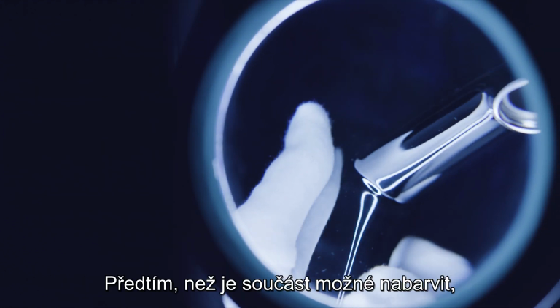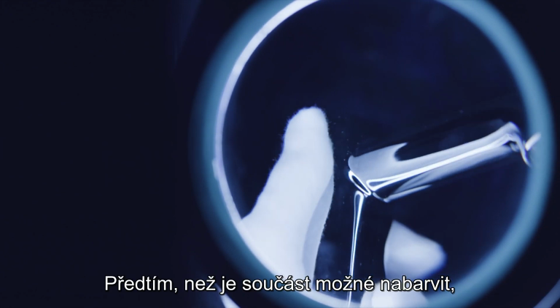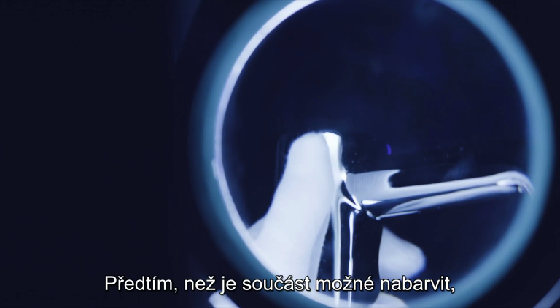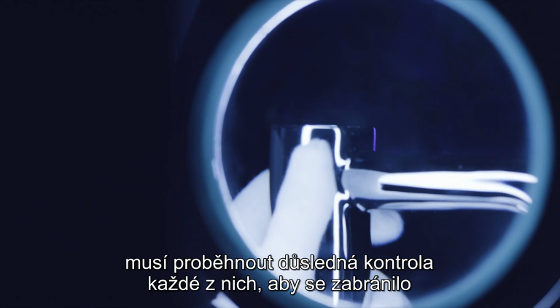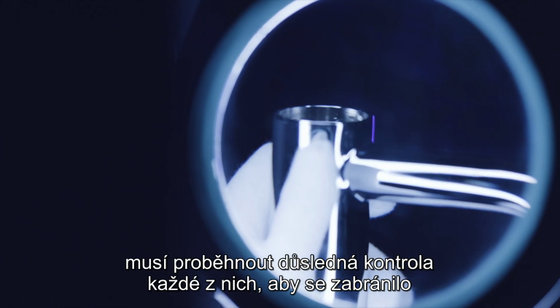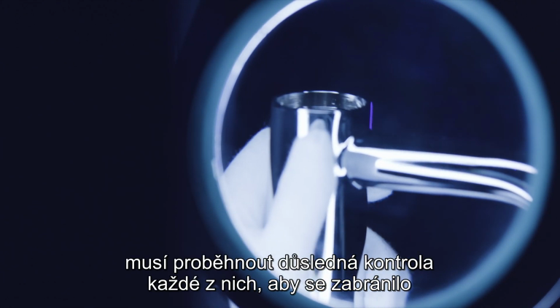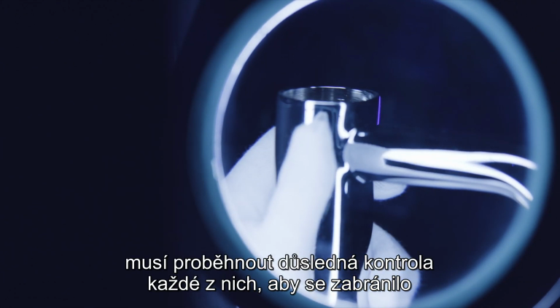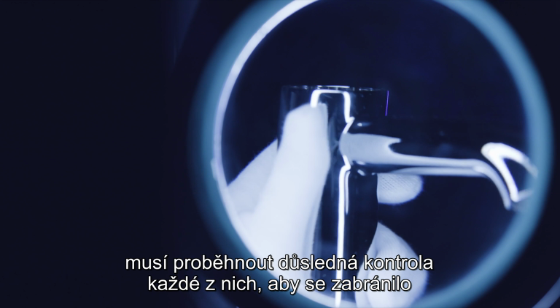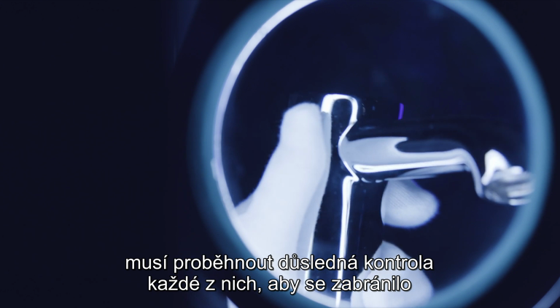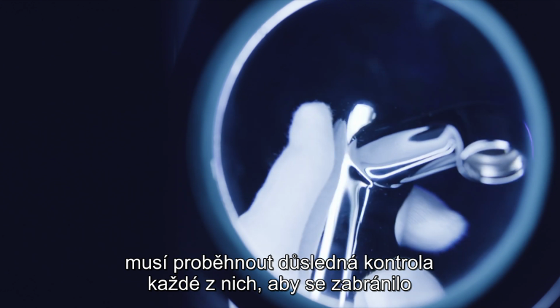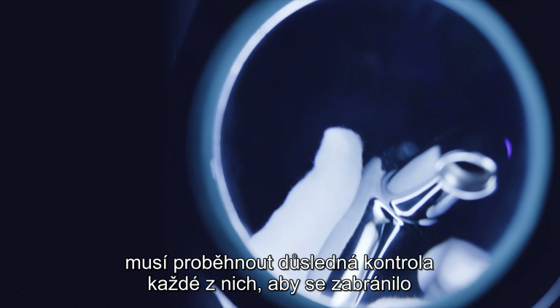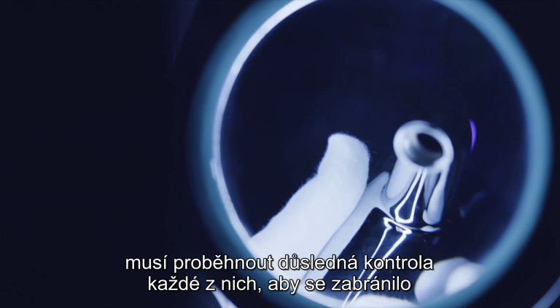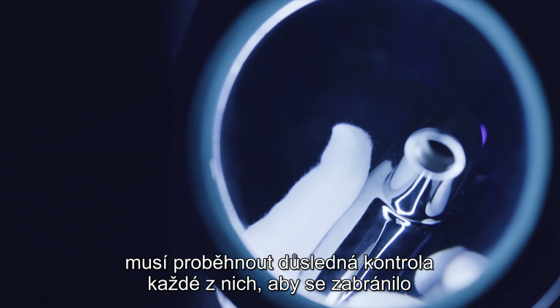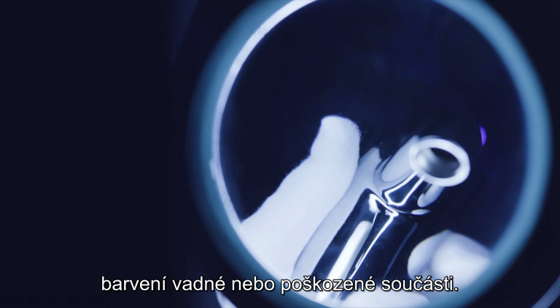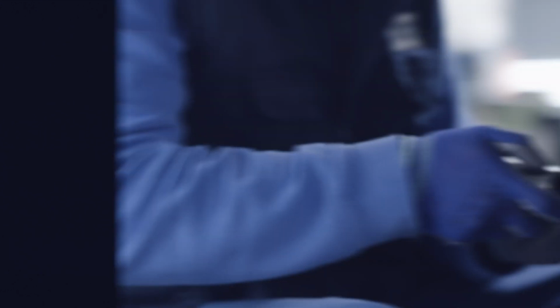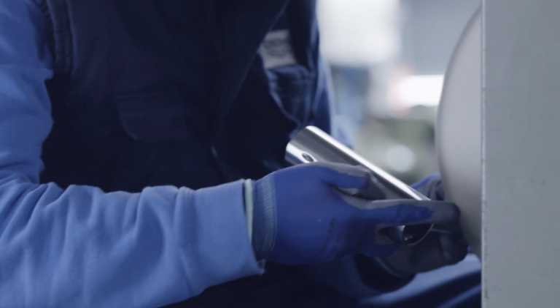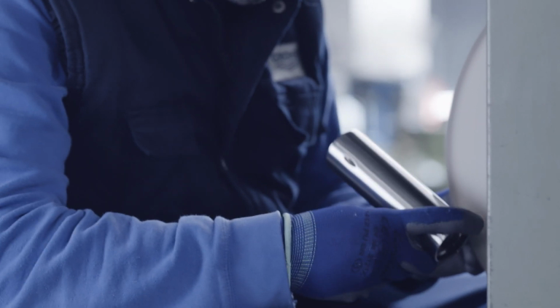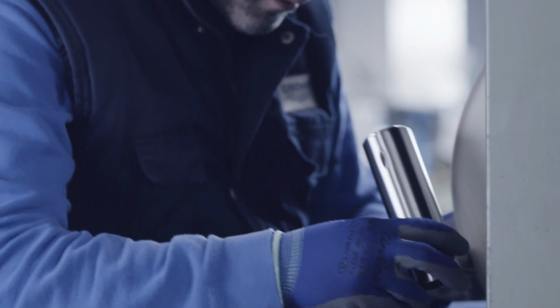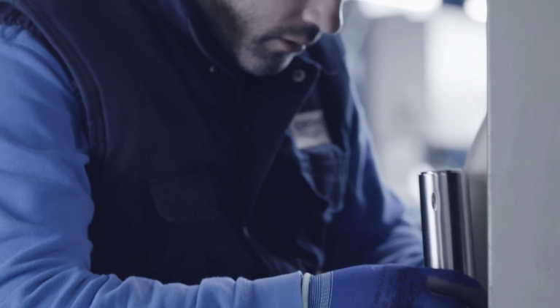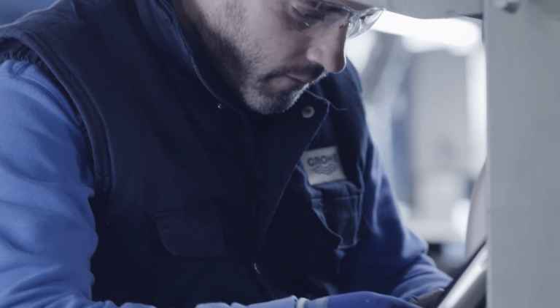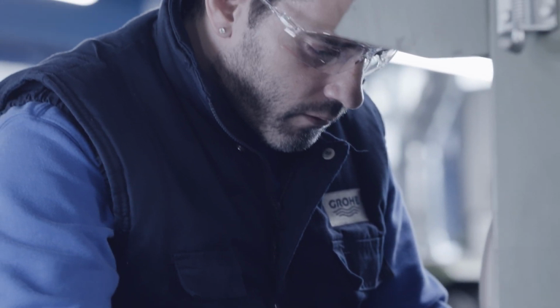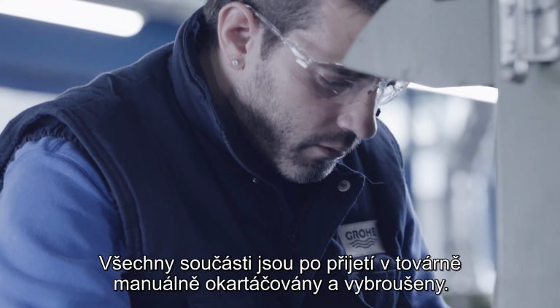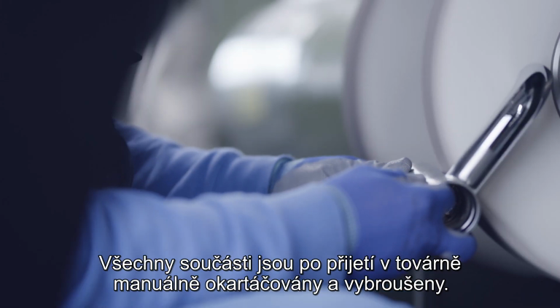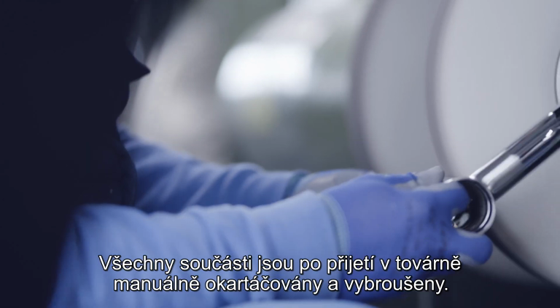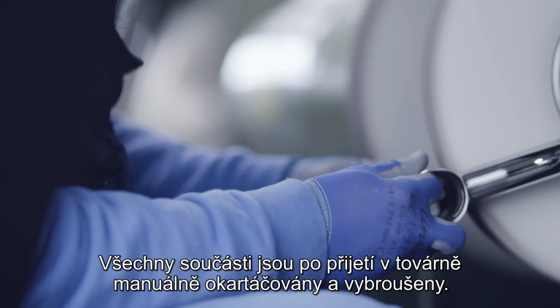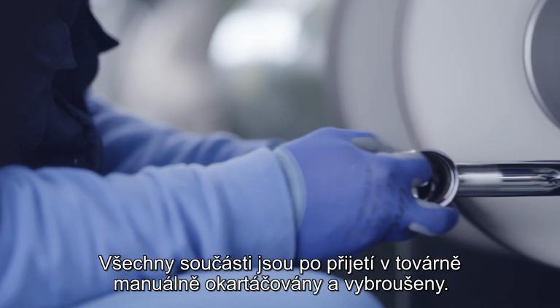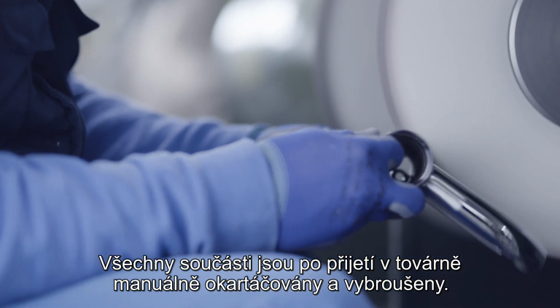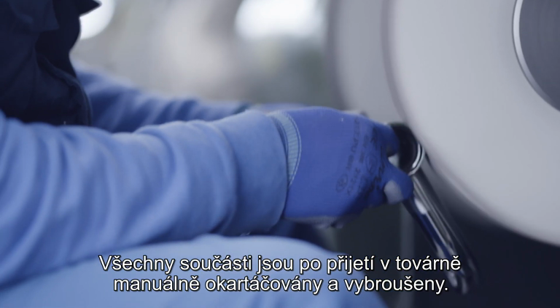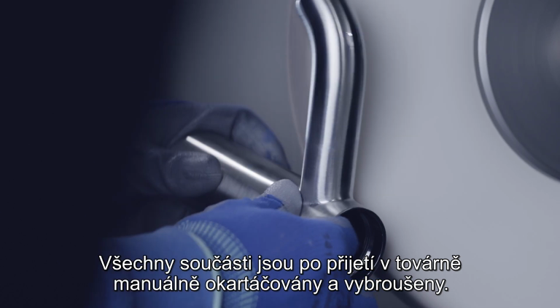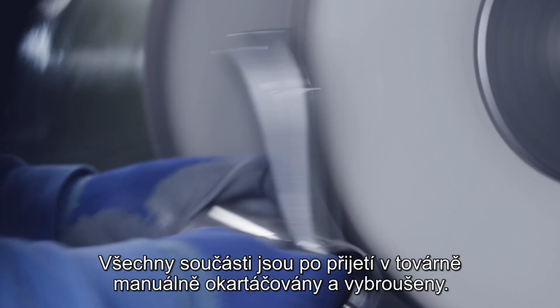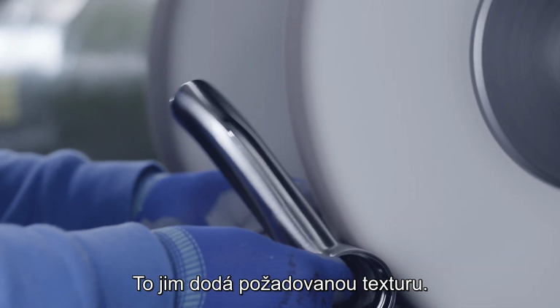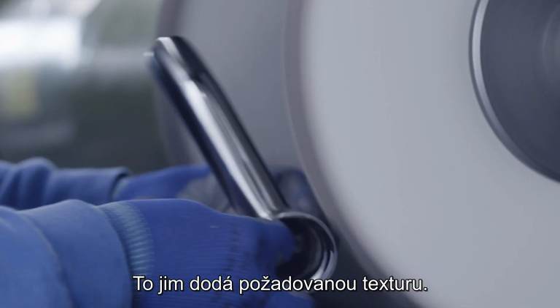Before a component can be colored, it is inspected in the factory to prevent defective components being further processed. All components for products with a brushed finish are brushed manually to get the brushed color effect.